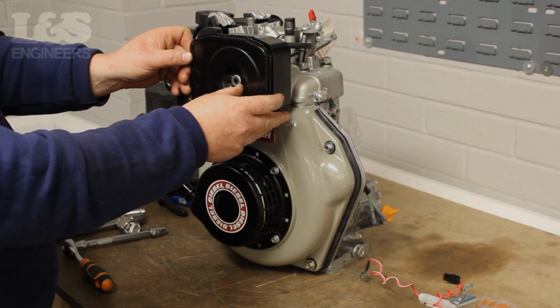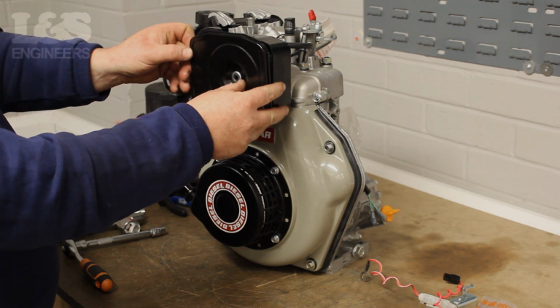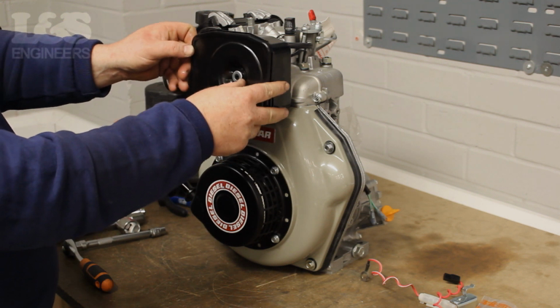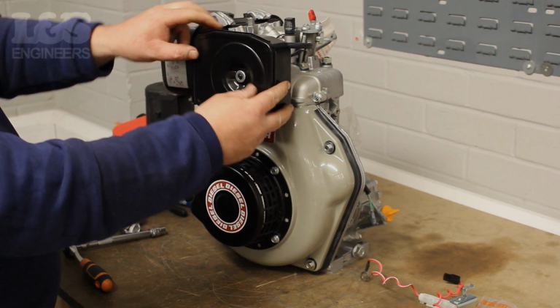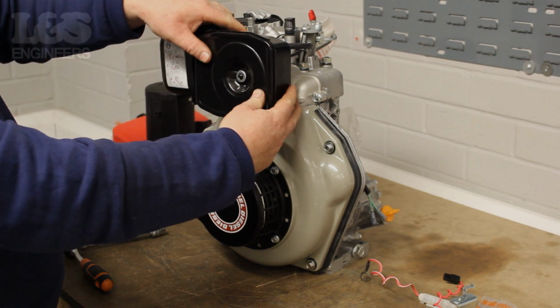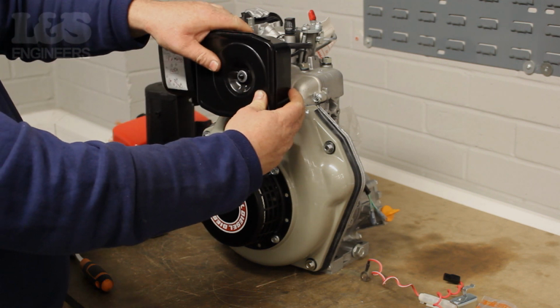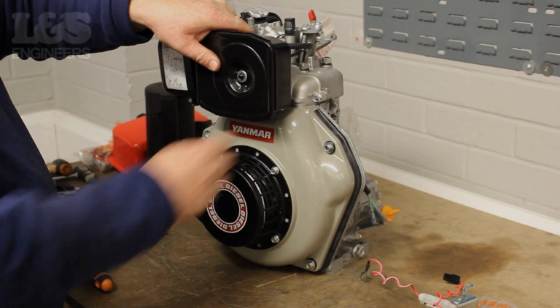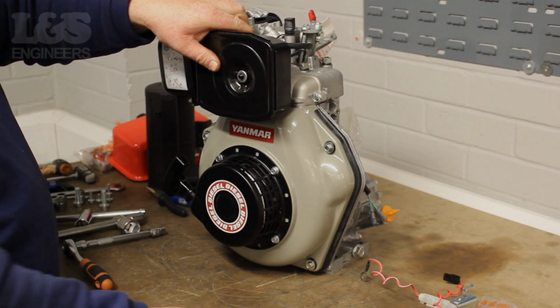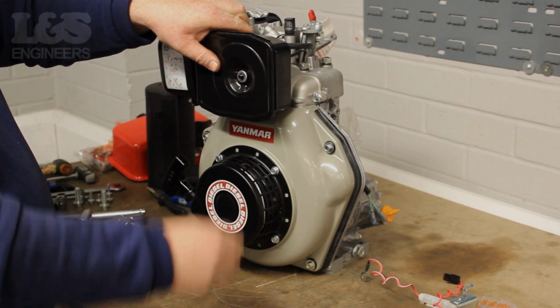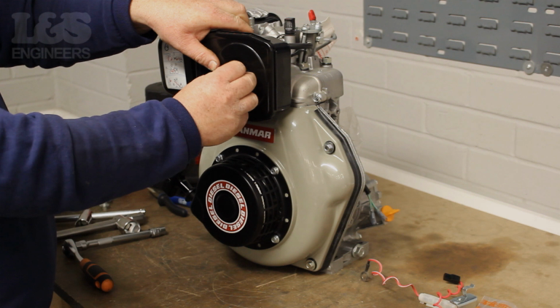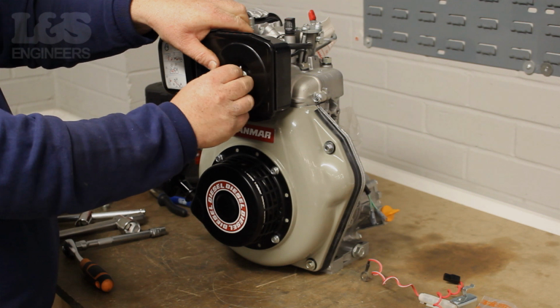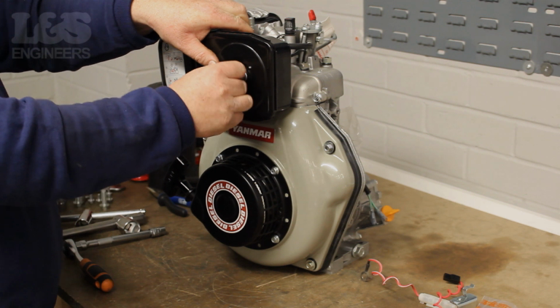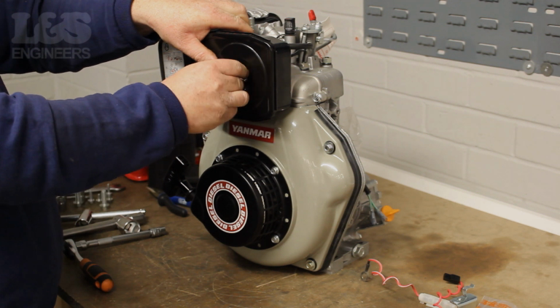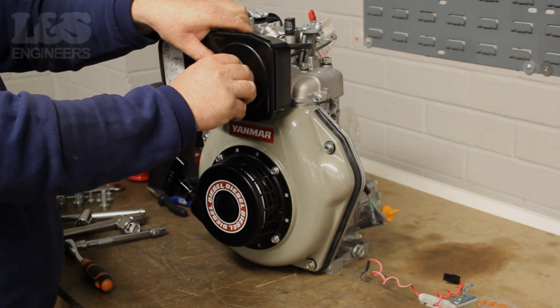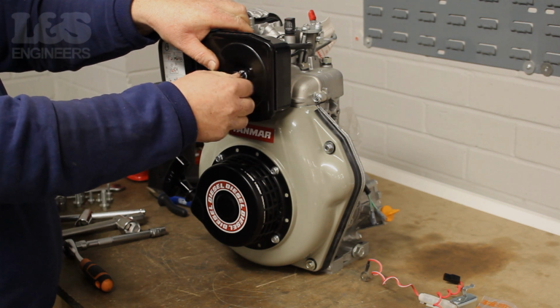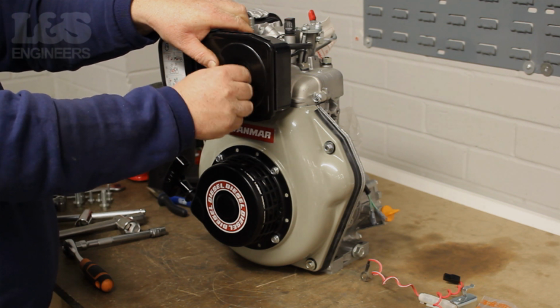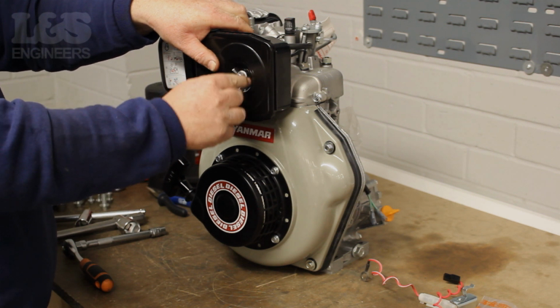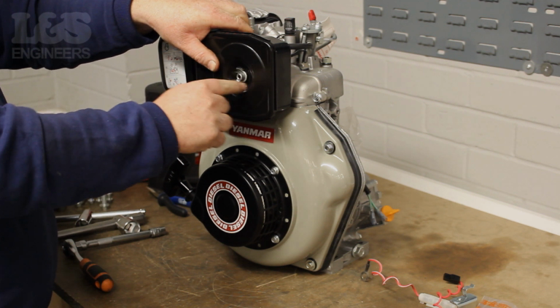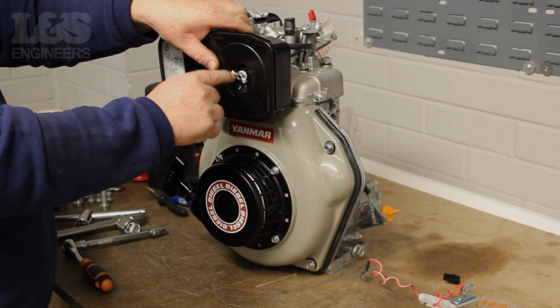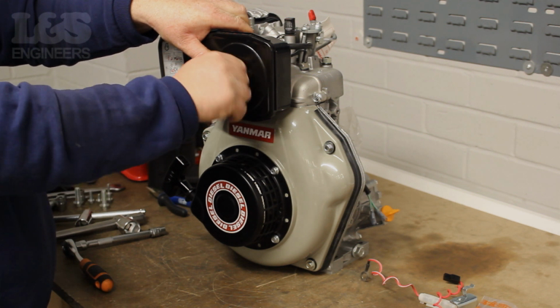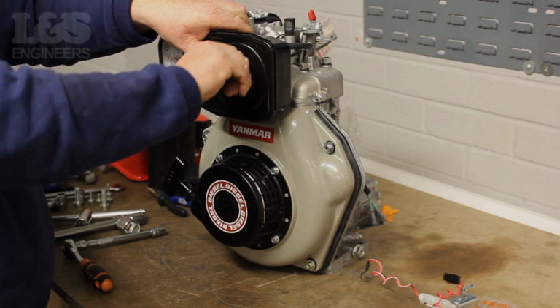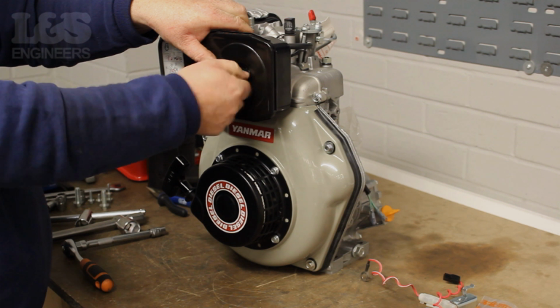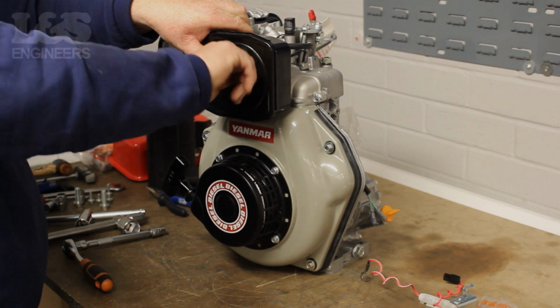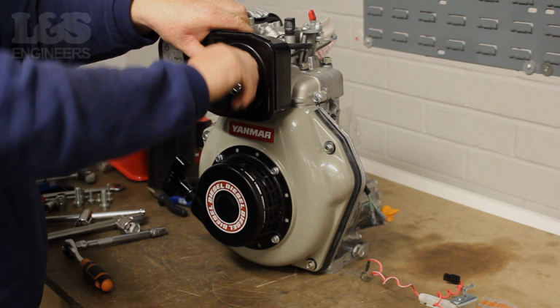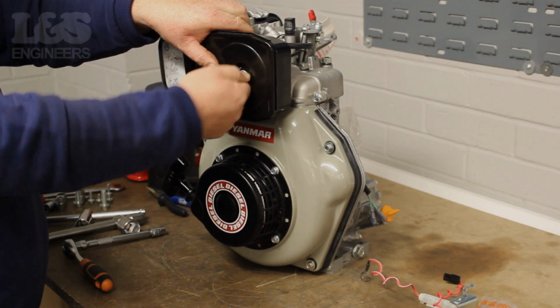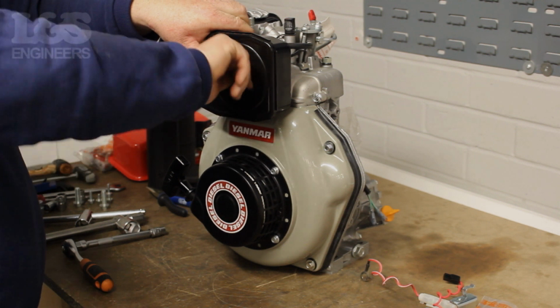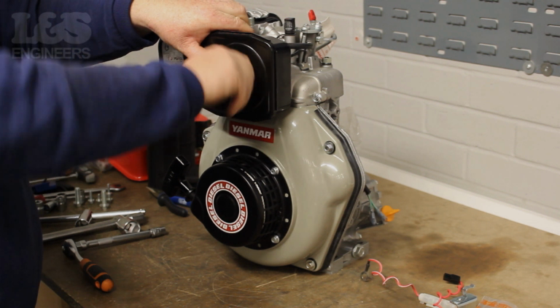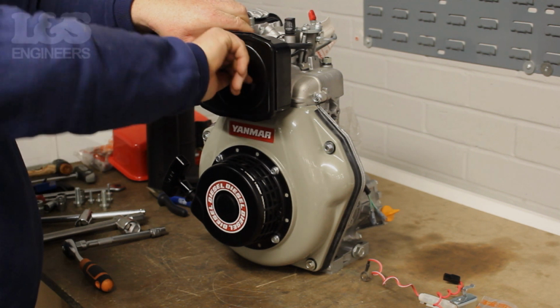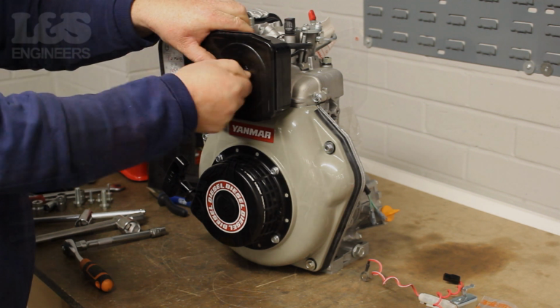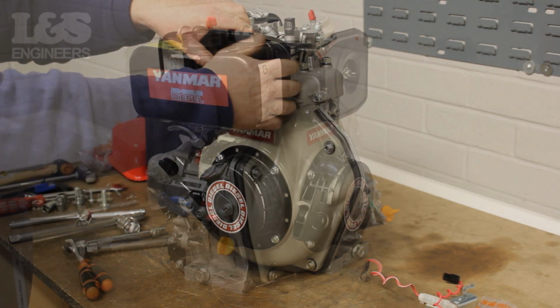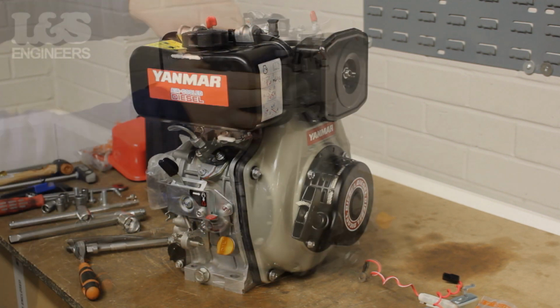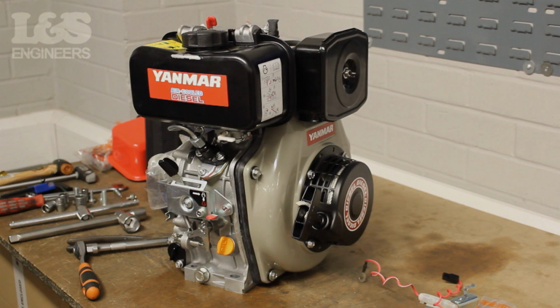Finally, place the cover back over the air filter and fix it on with the wing nut. That's how you change an air filter on a Yanmar L70N.